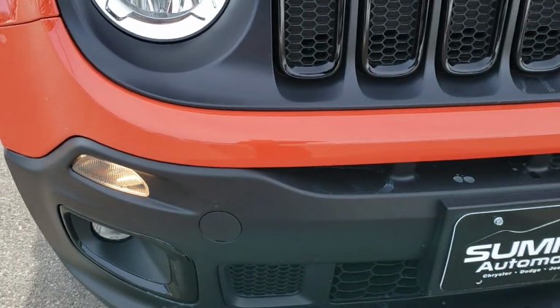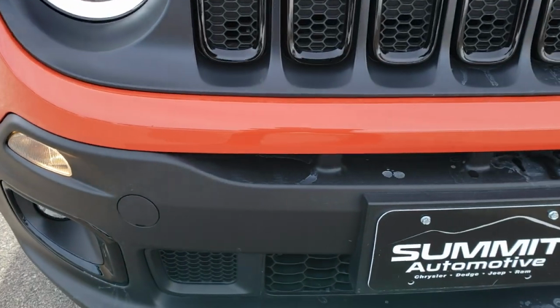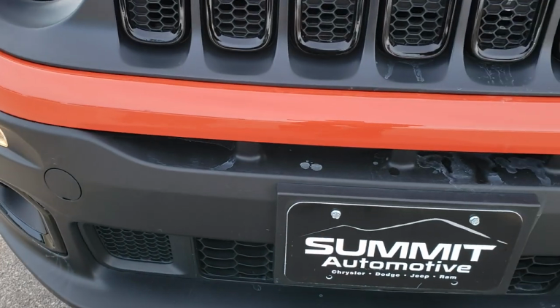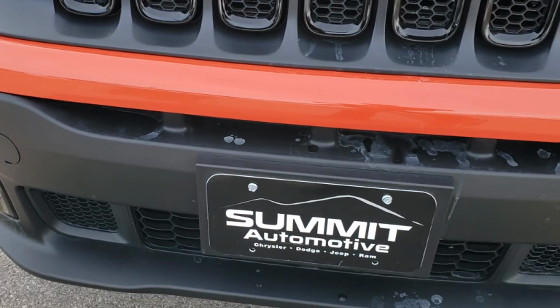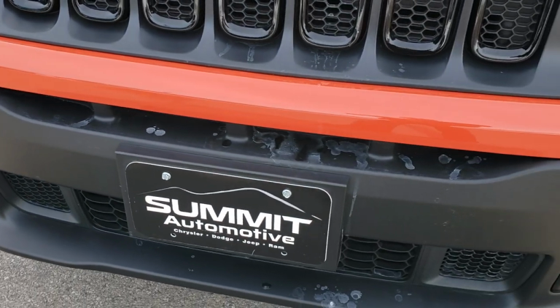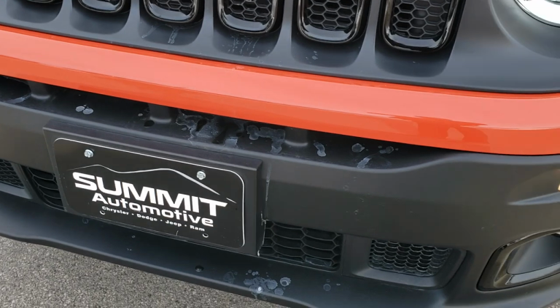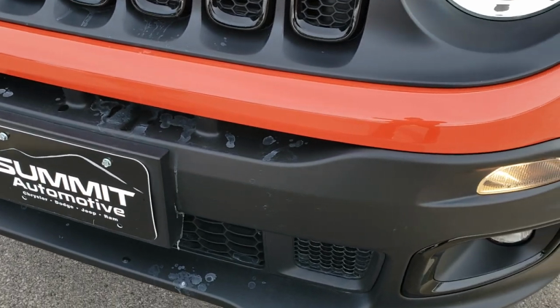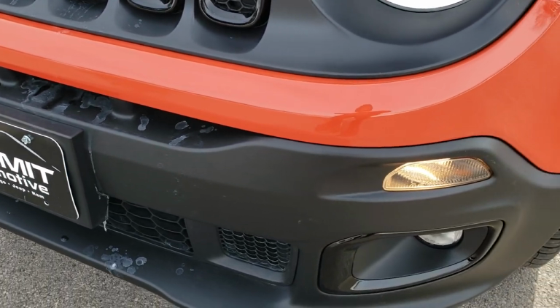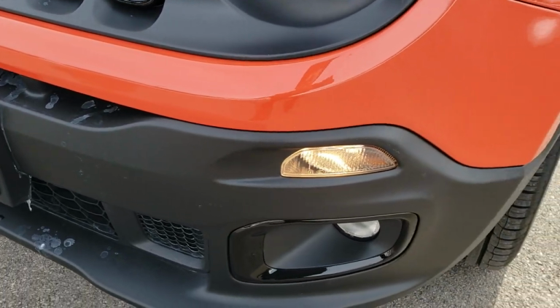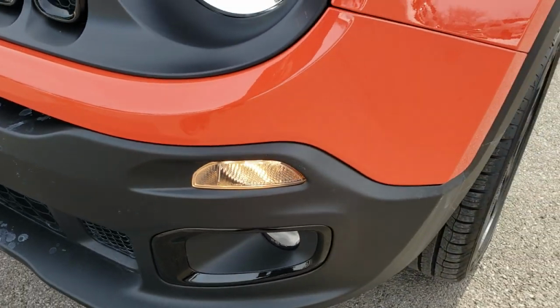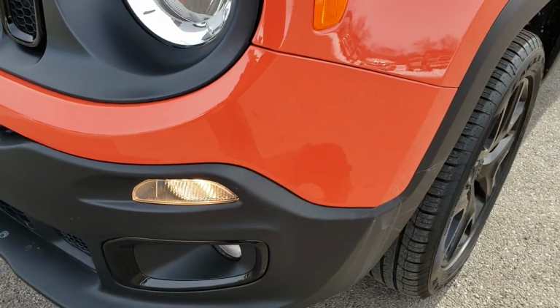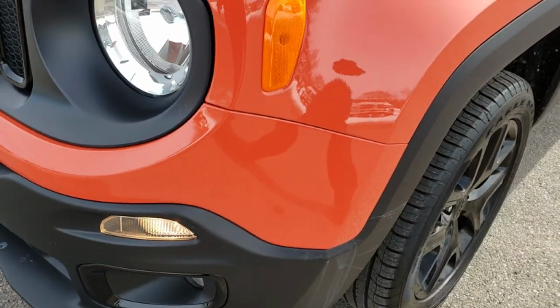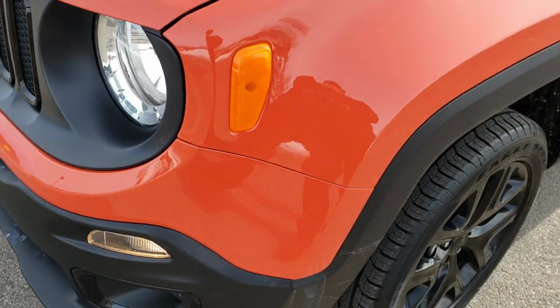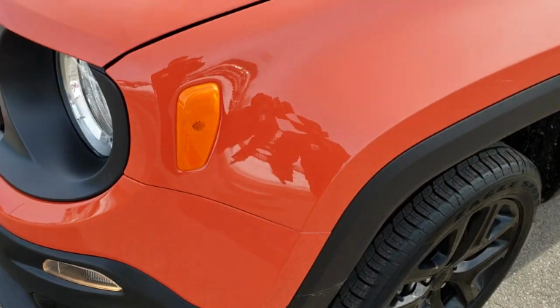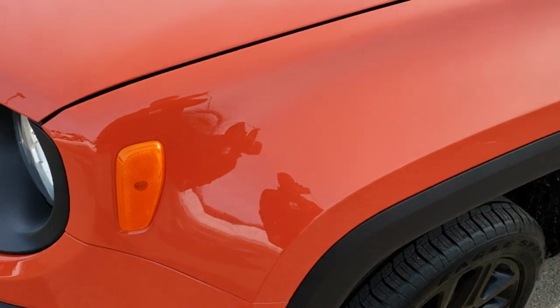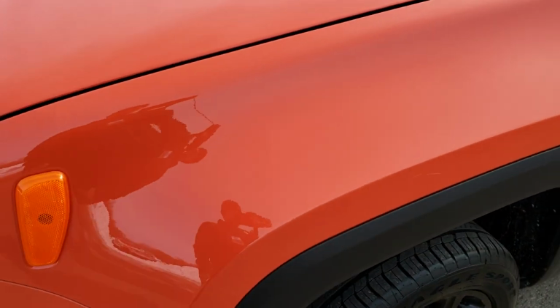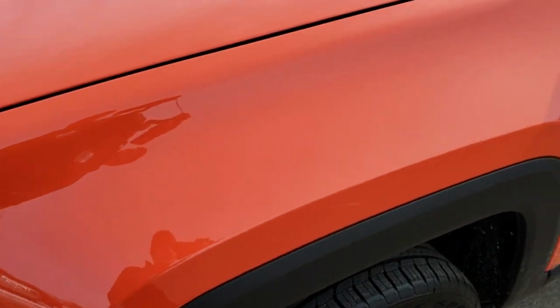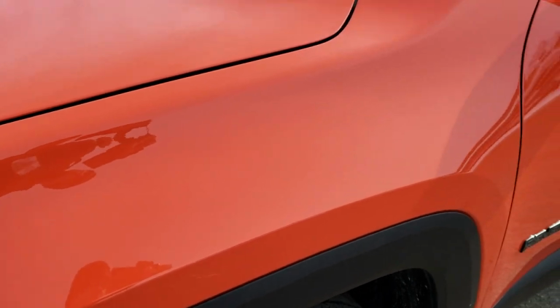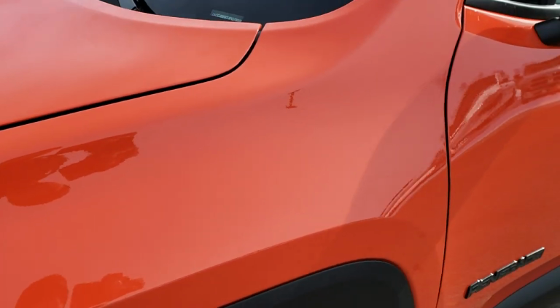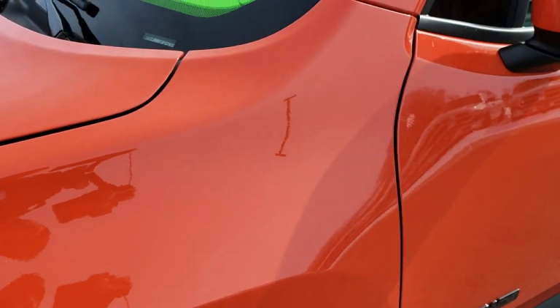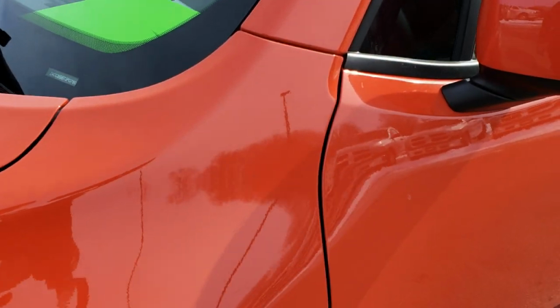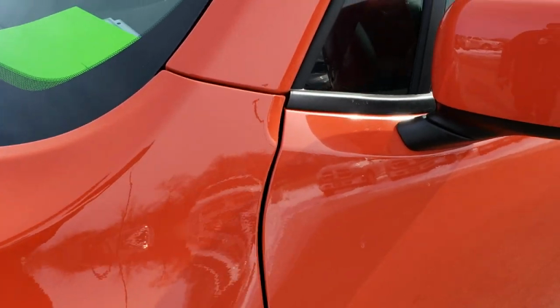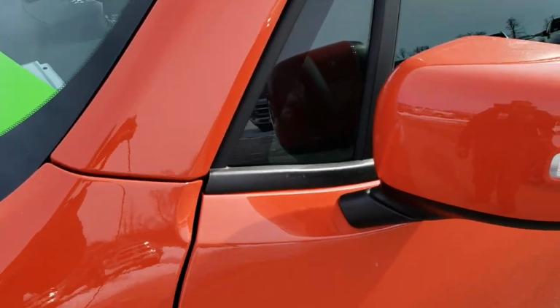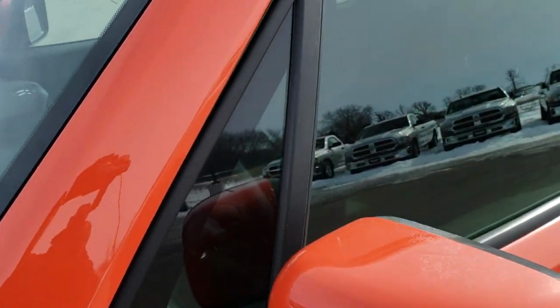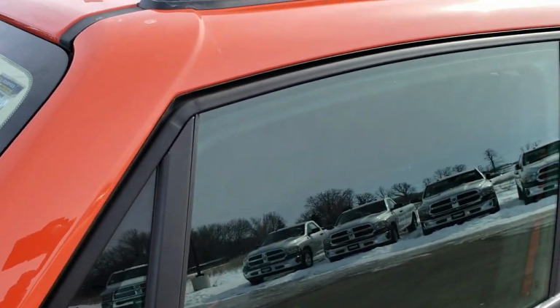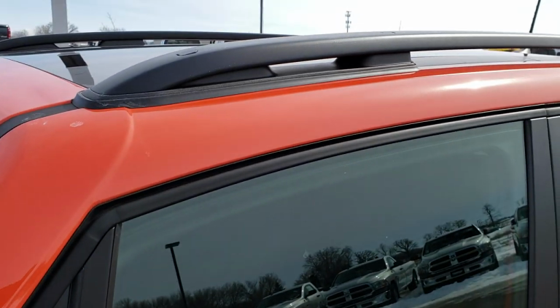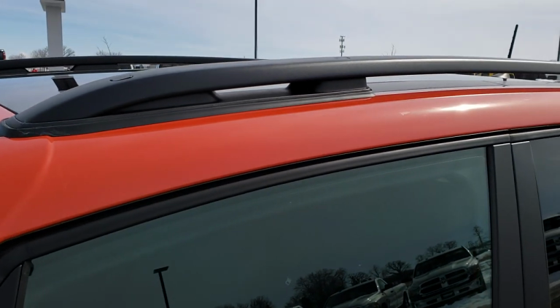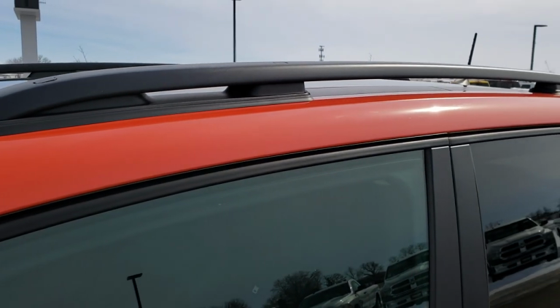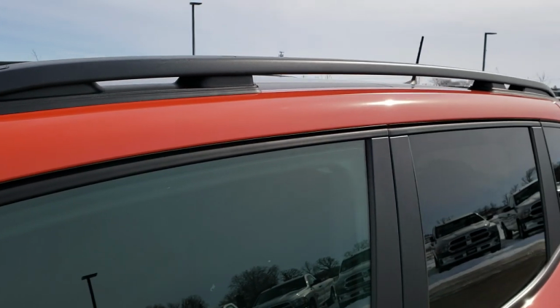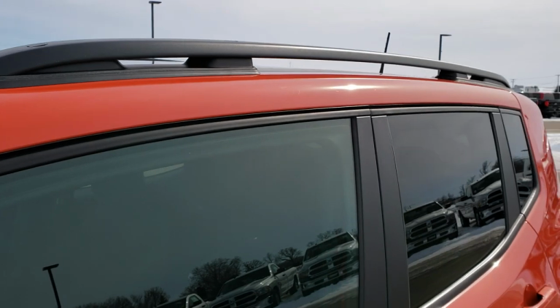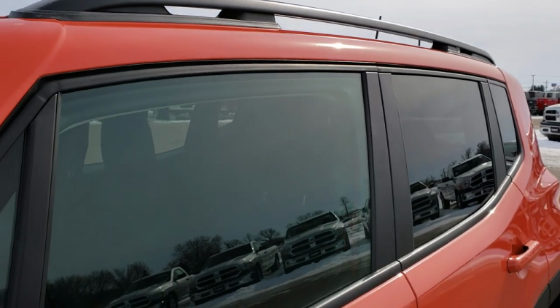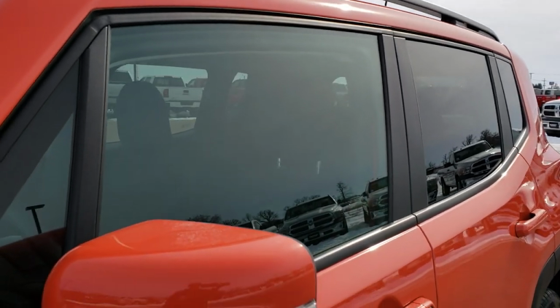This vehicle has the 2.4 liter 4 cylinder motor which pumps out 180 horsepower. Peyton Manning's favorite Jeep right here — Omaha Orange is the color.